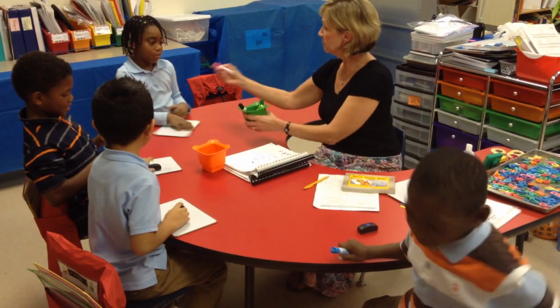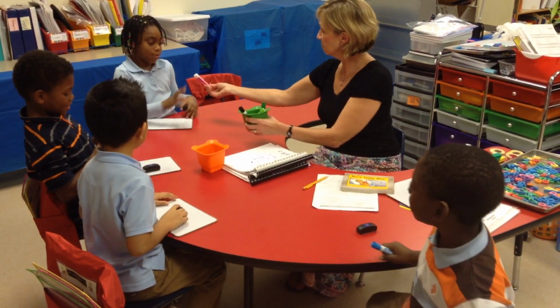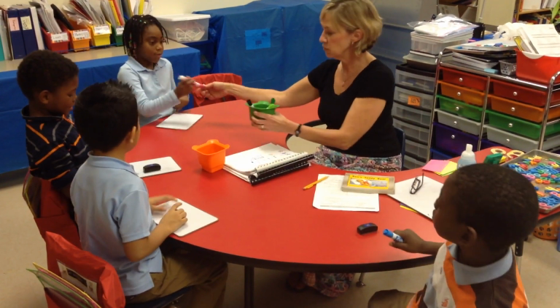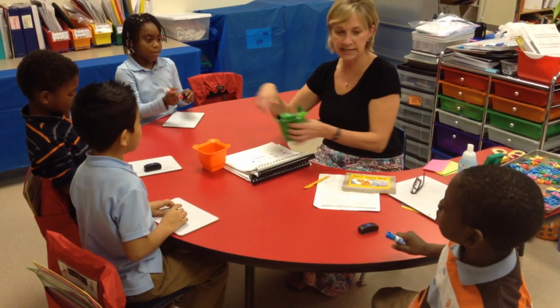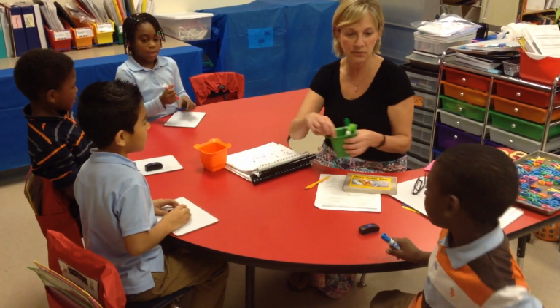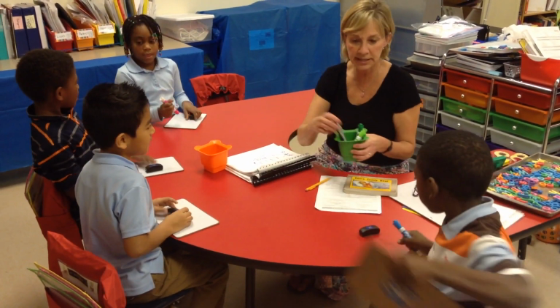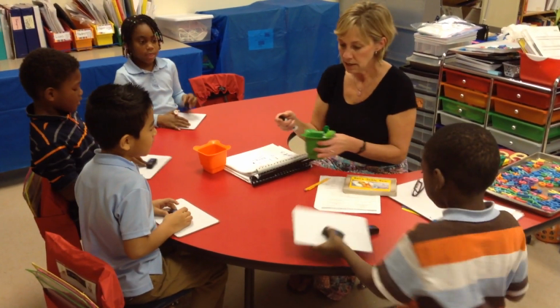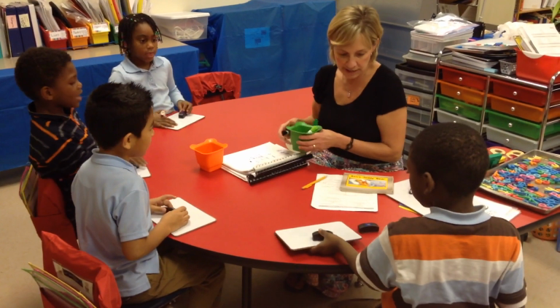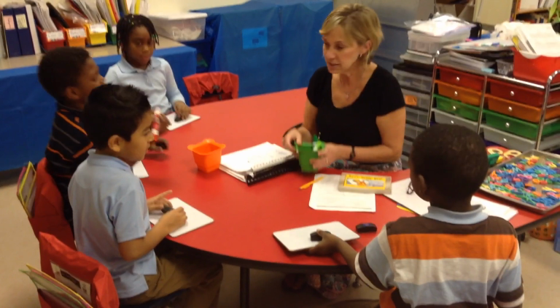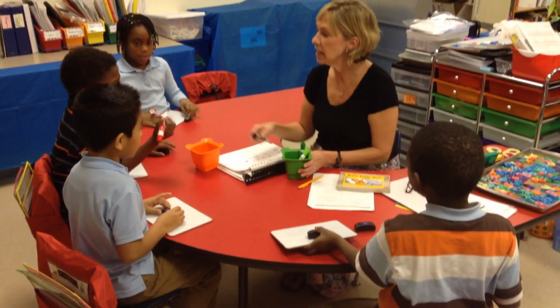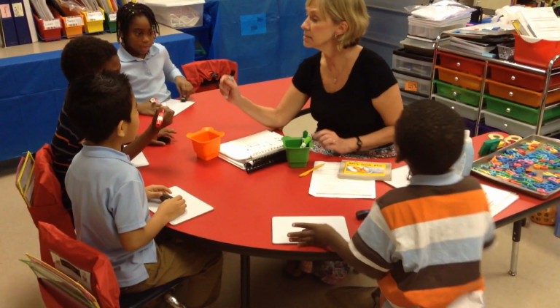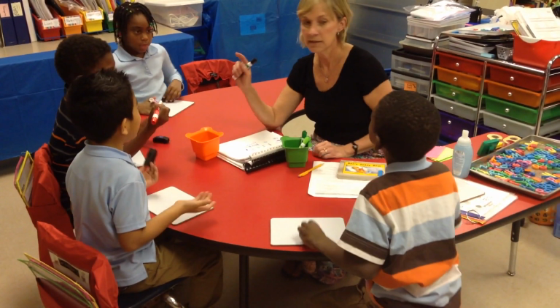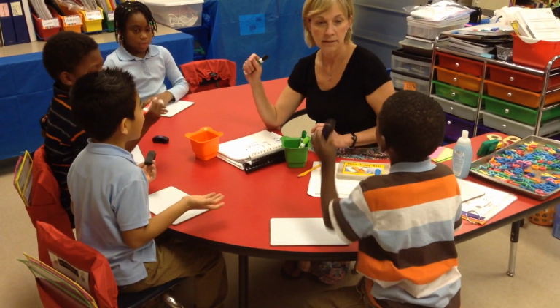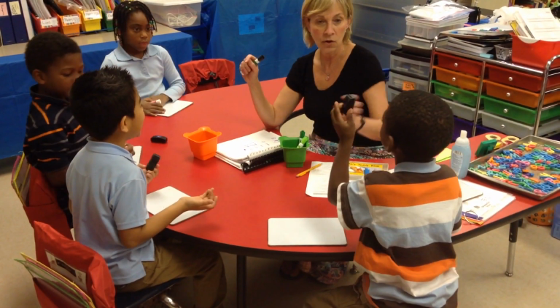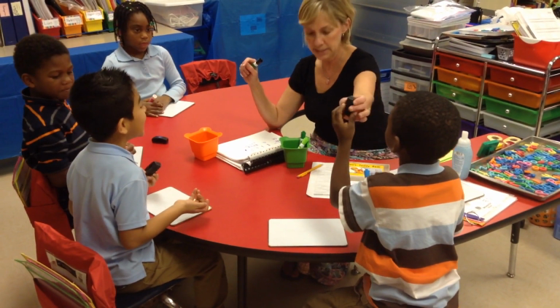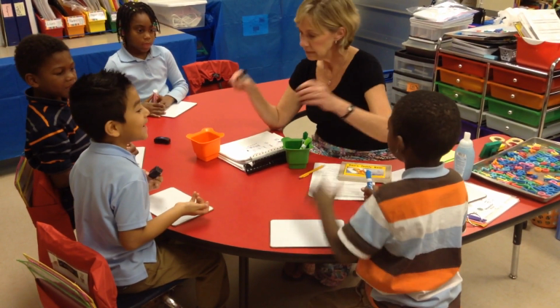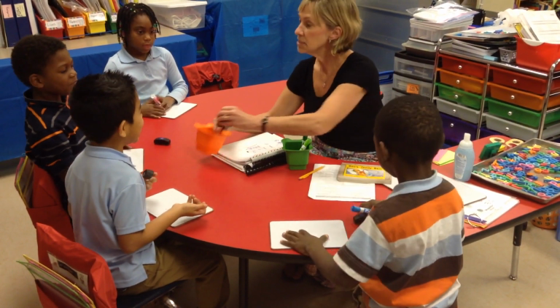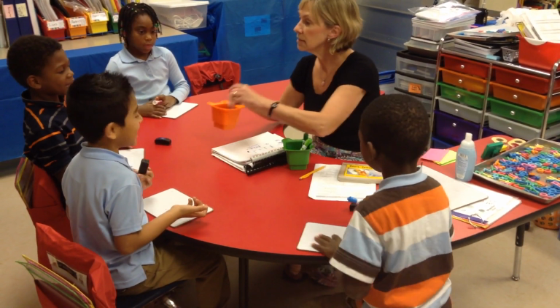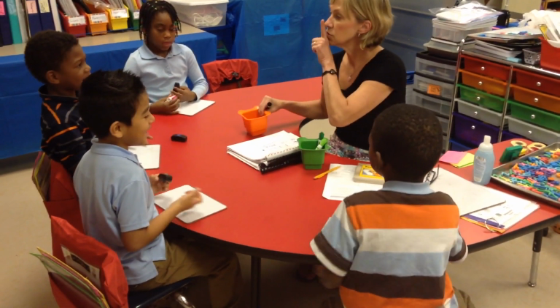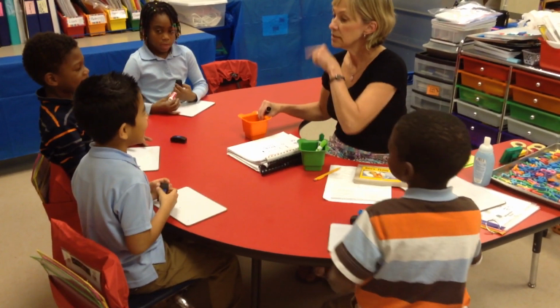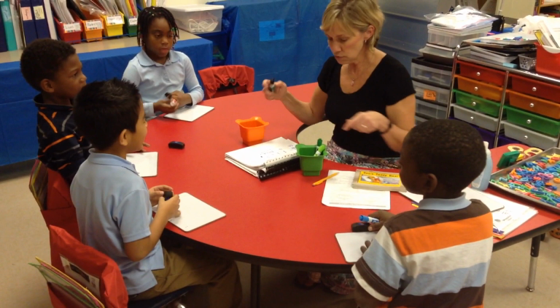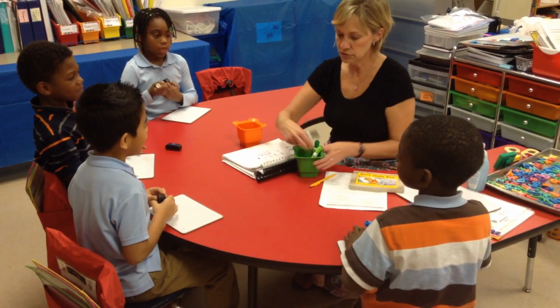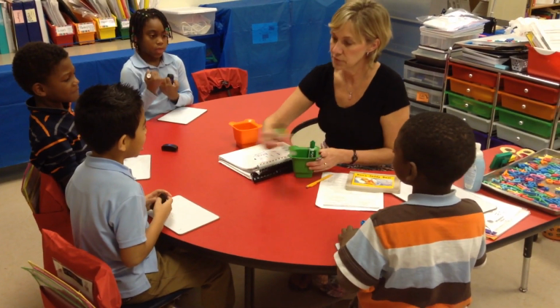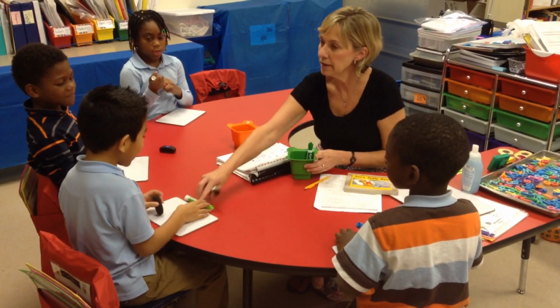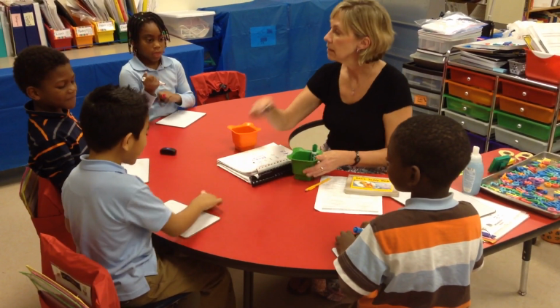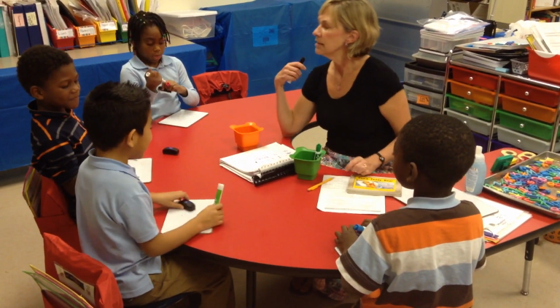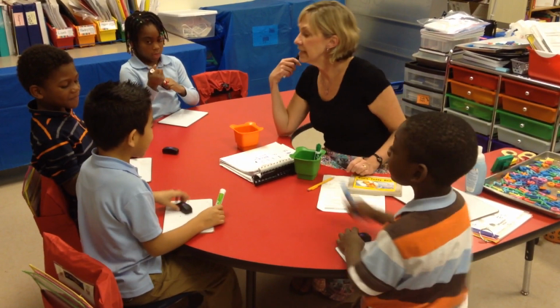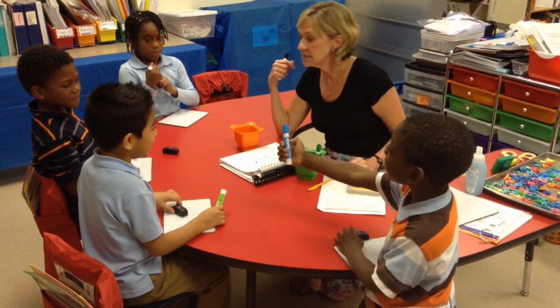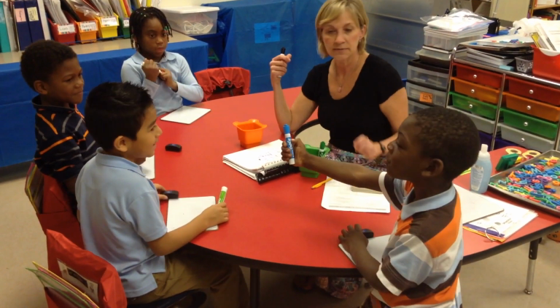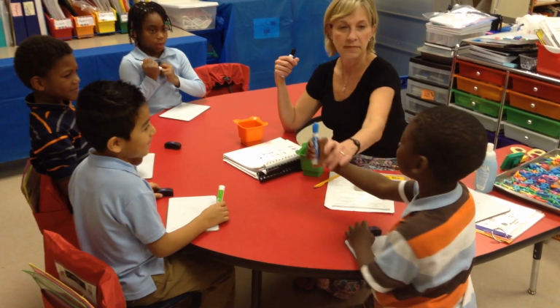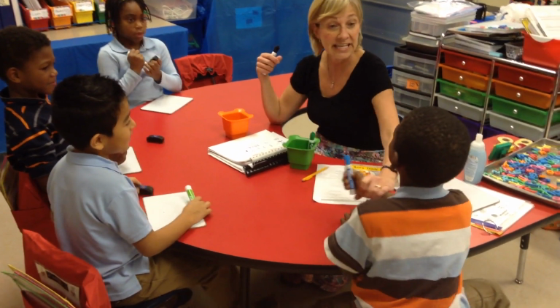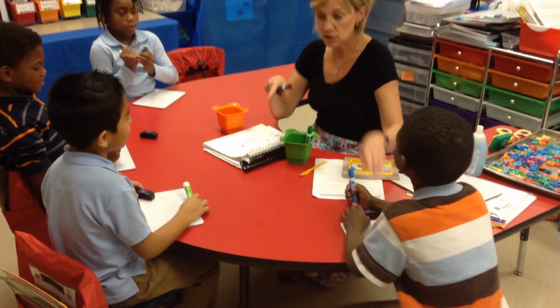You always like that paint. Very quickly. Ready? Let's write. So sorry. Let's write 'is.' Is. Is.